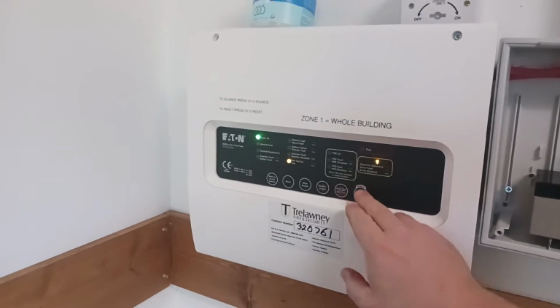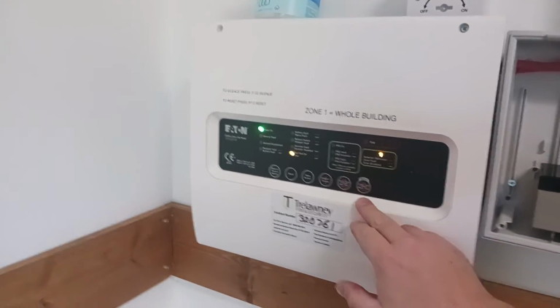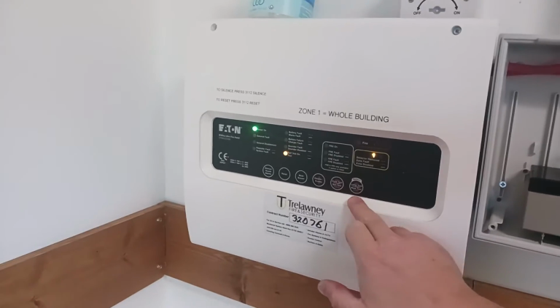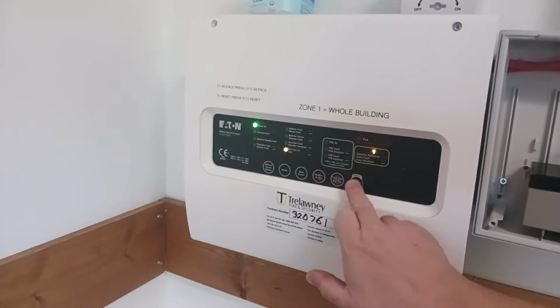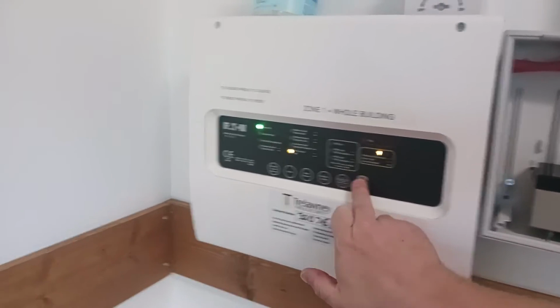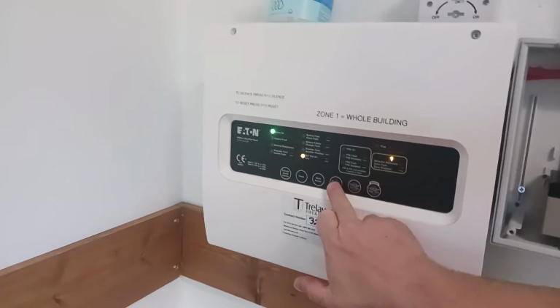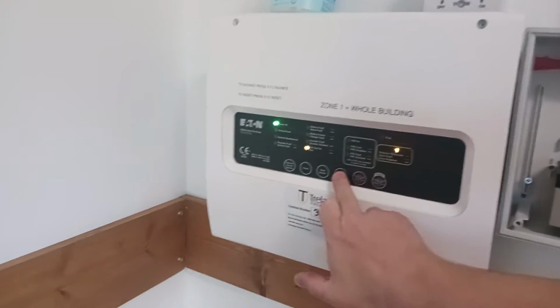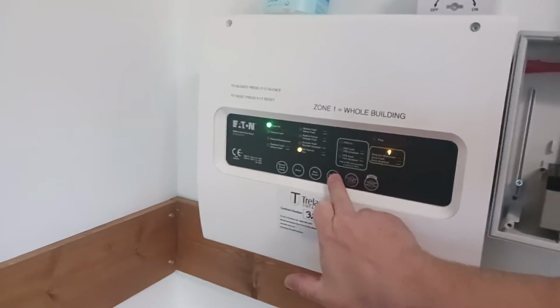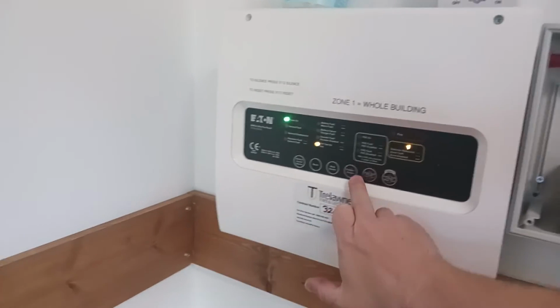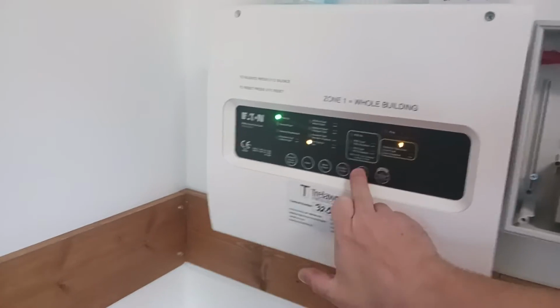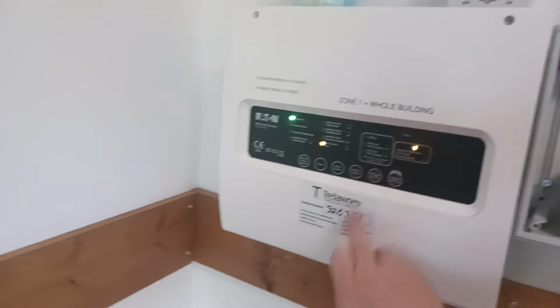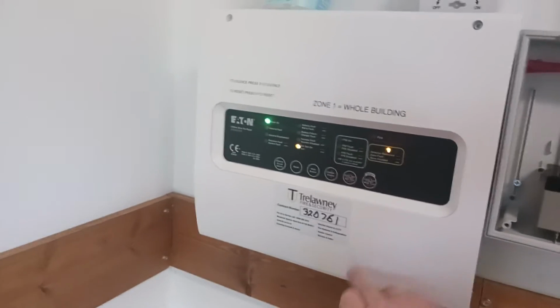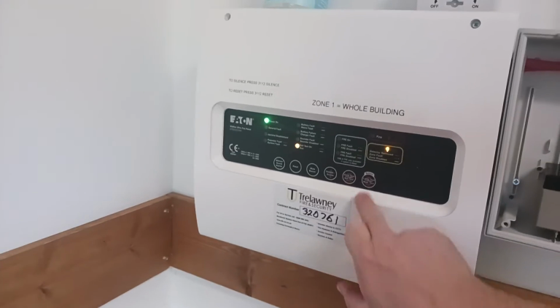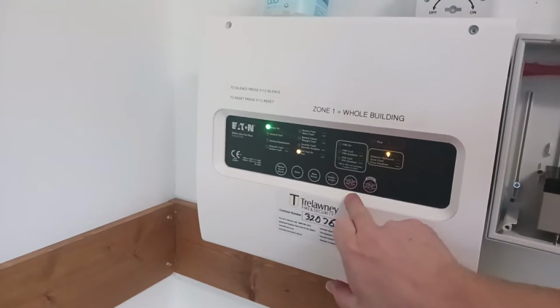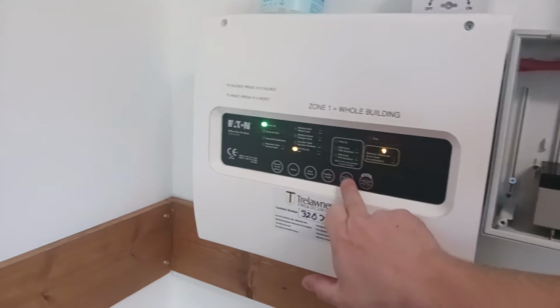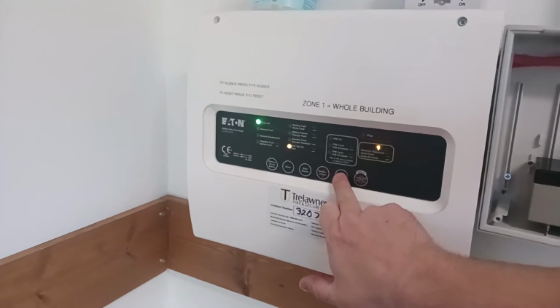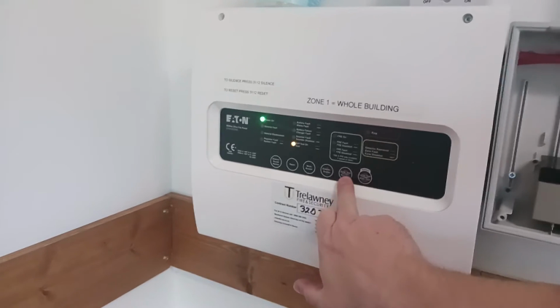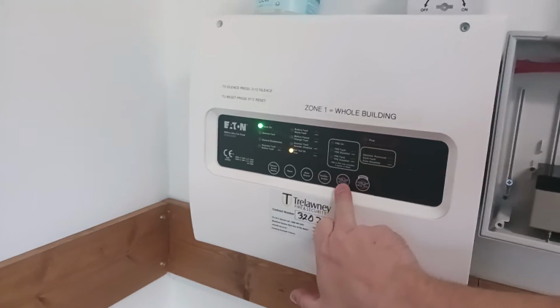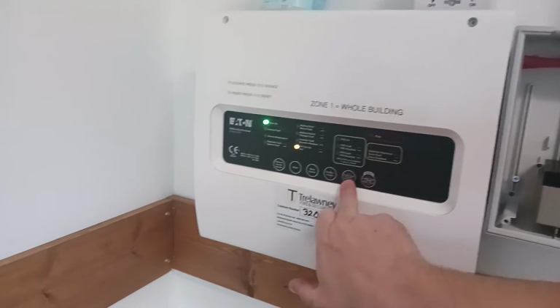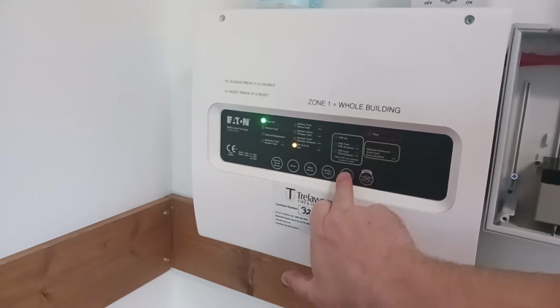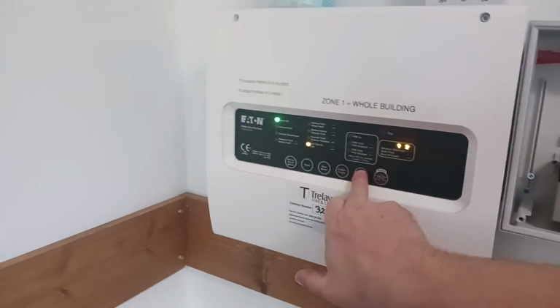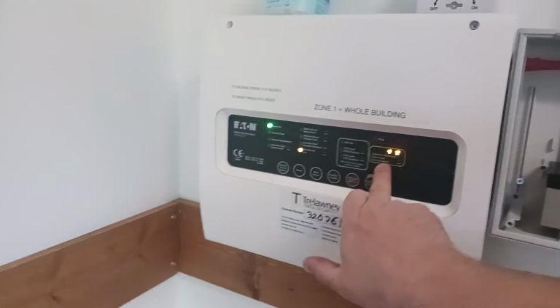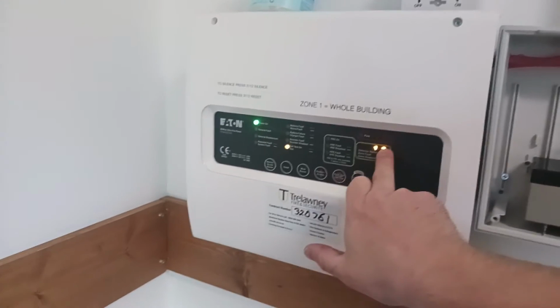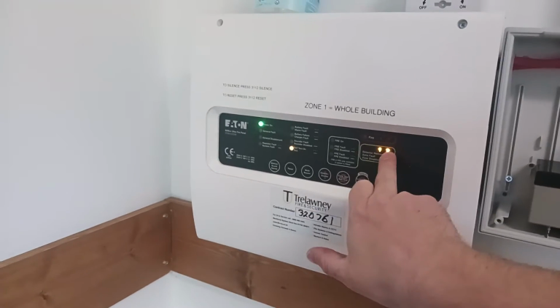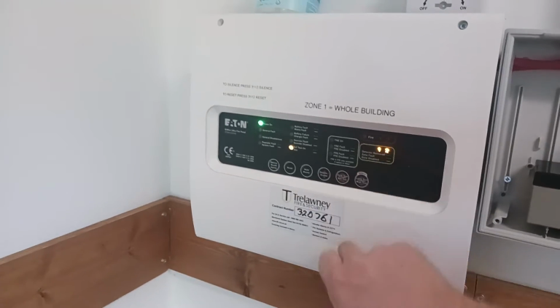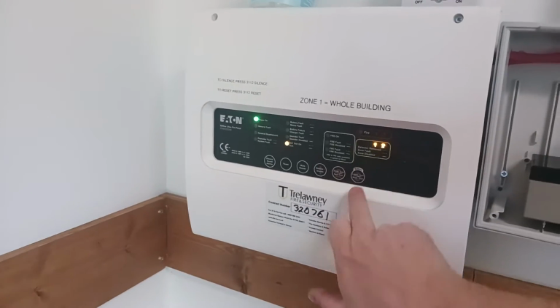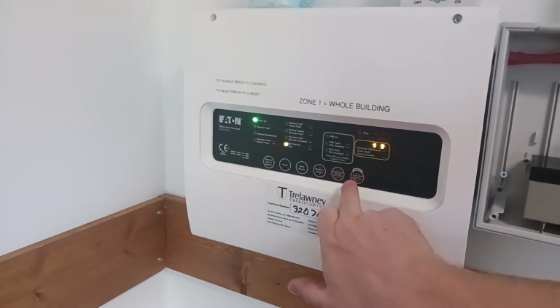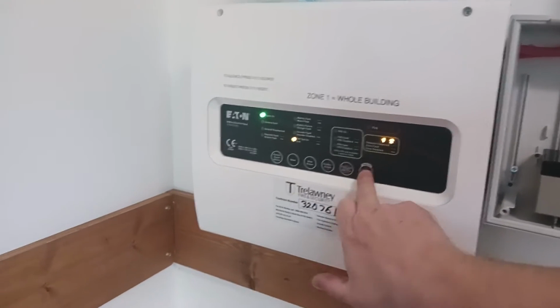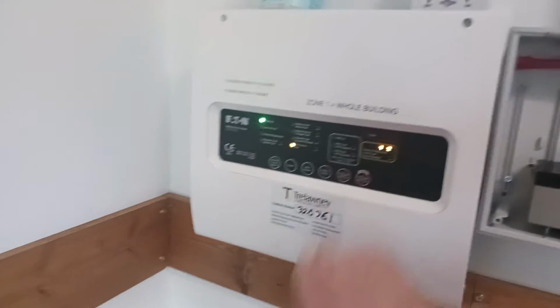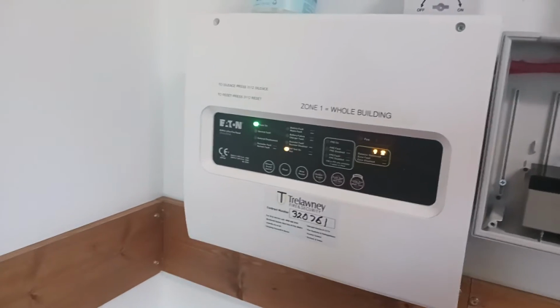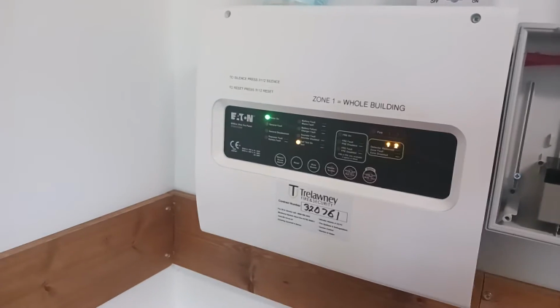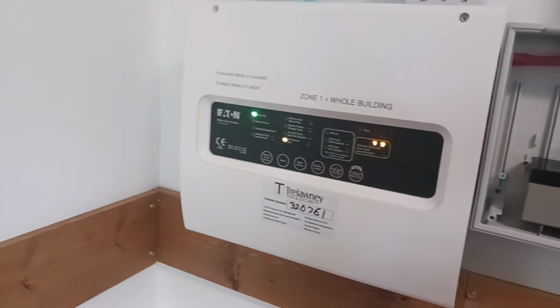To add the other zone, type in your code a second time, press walk test, then press it again until the number 2 is lit up, and then press walk test.